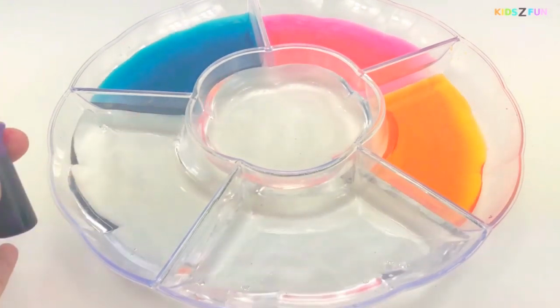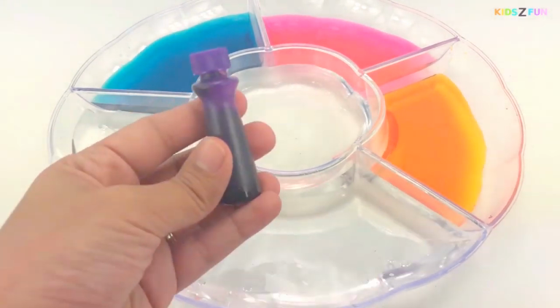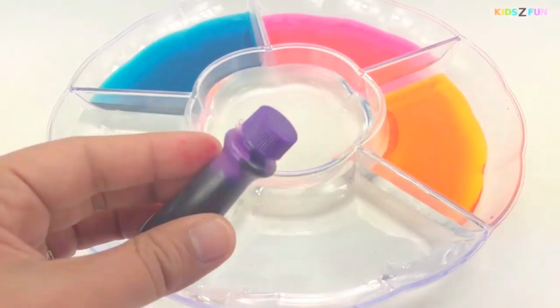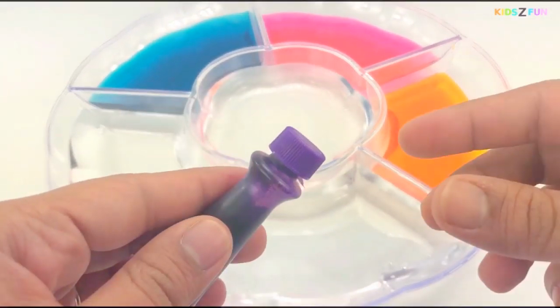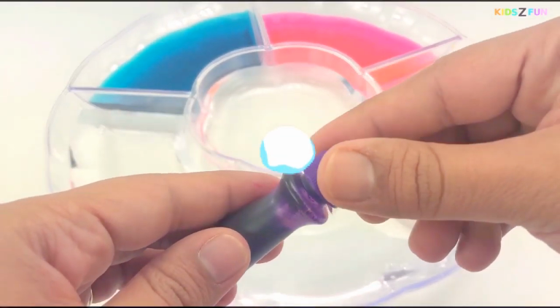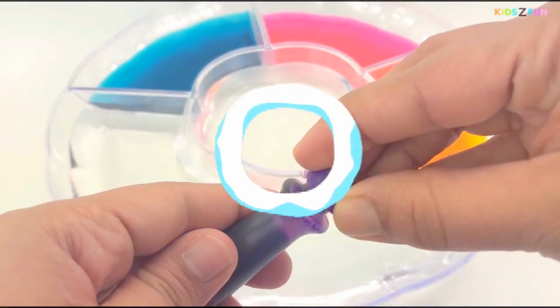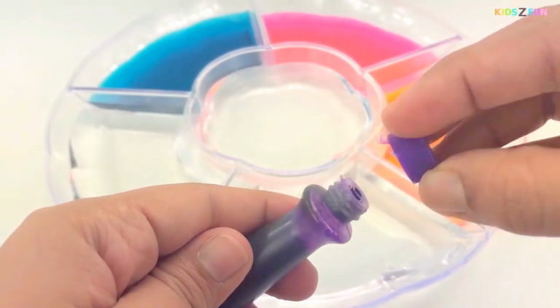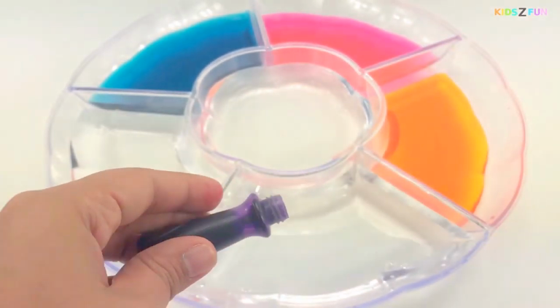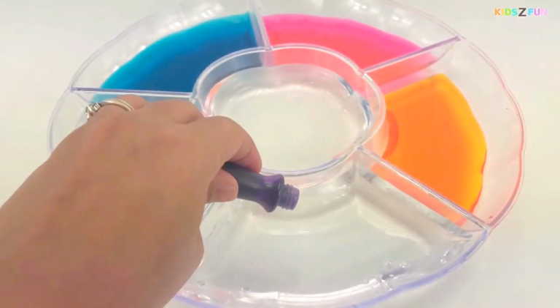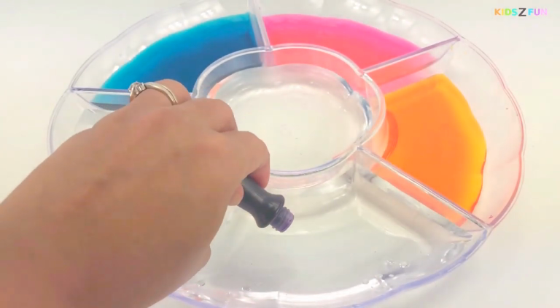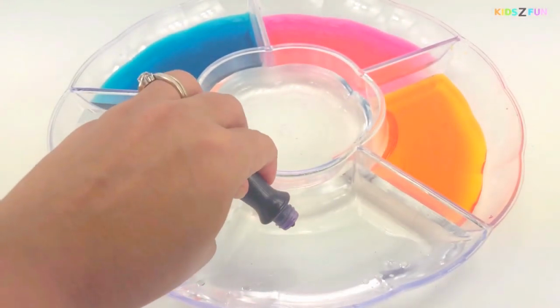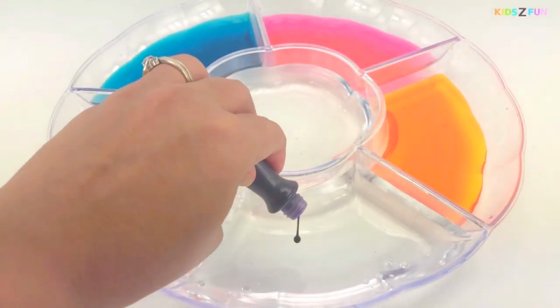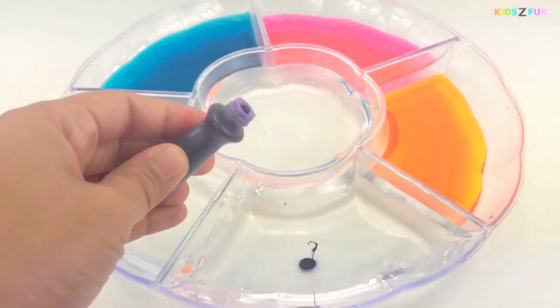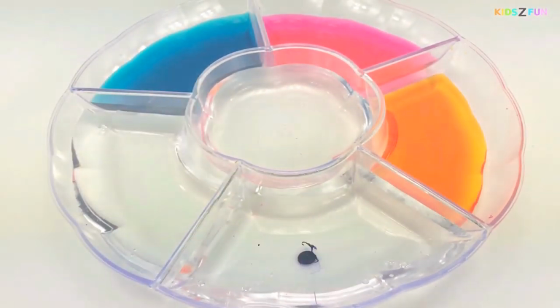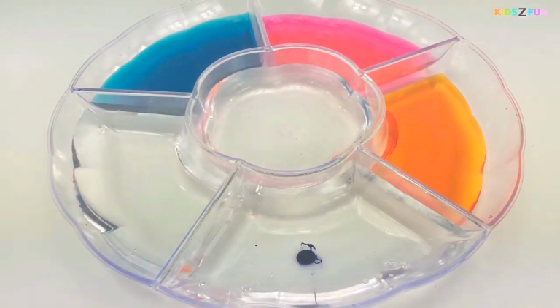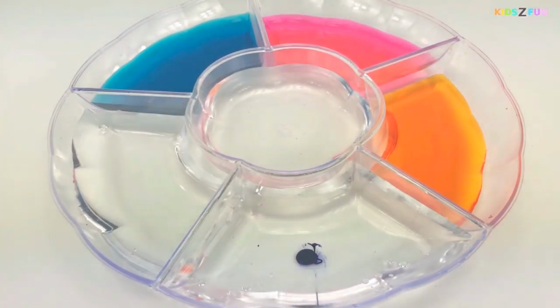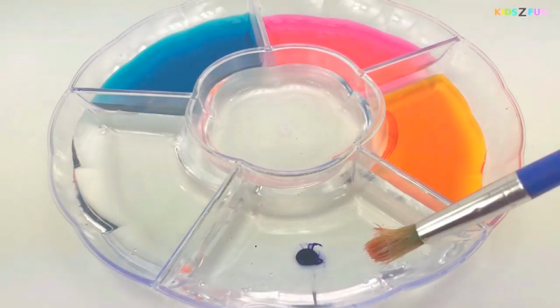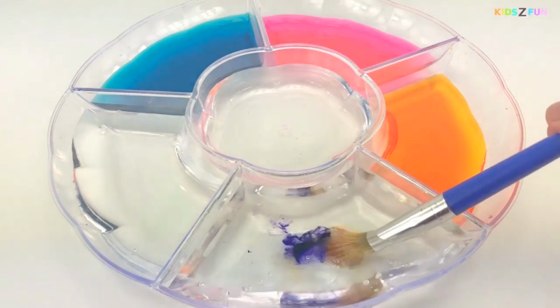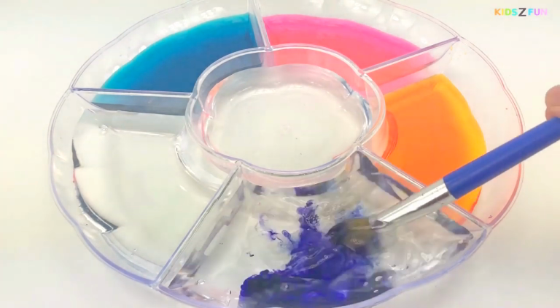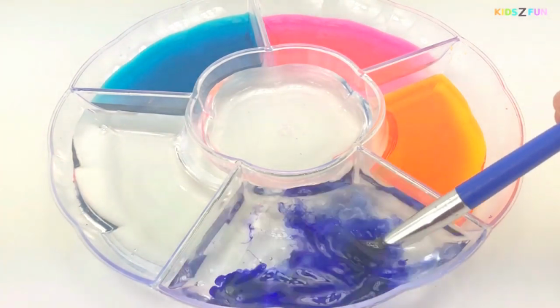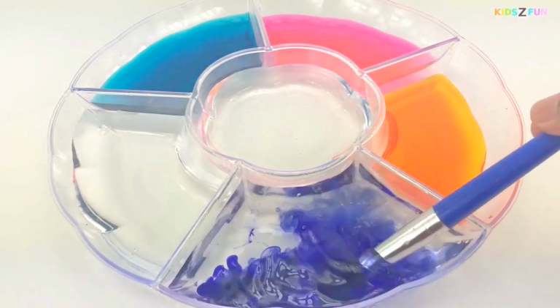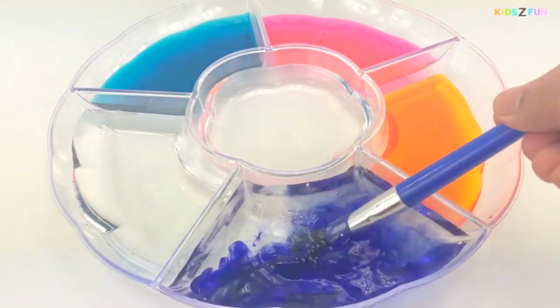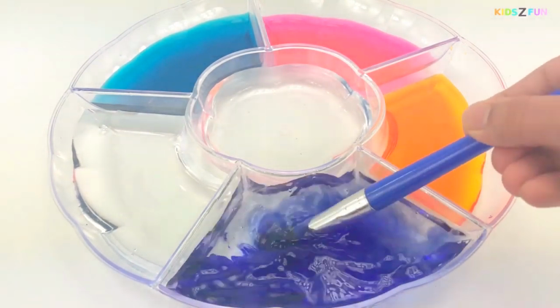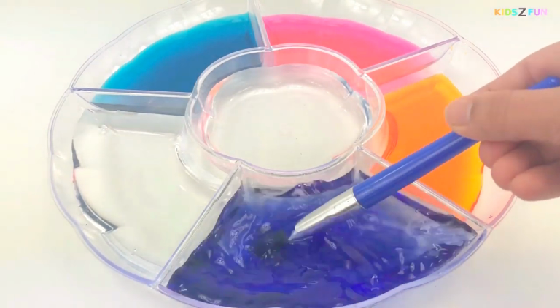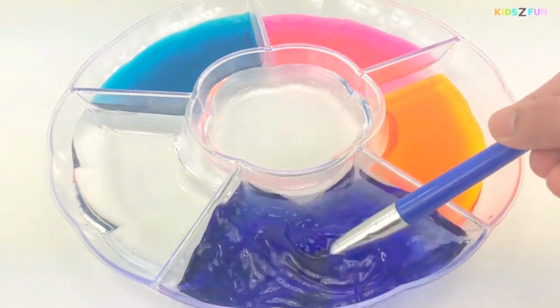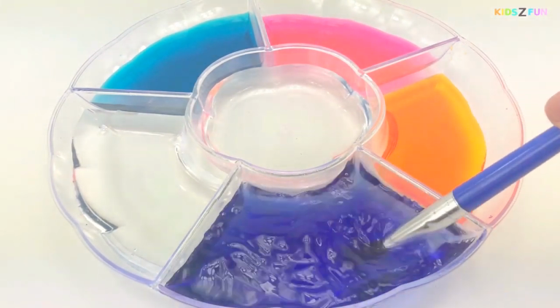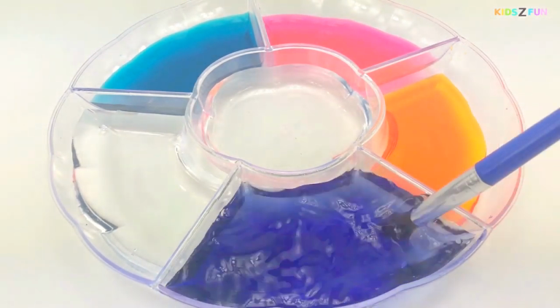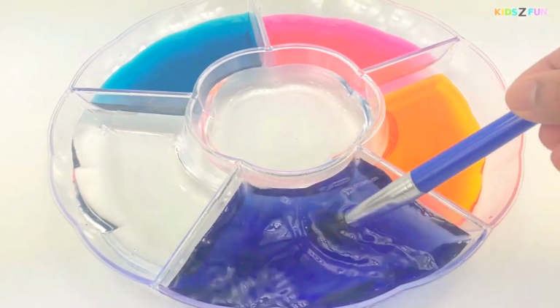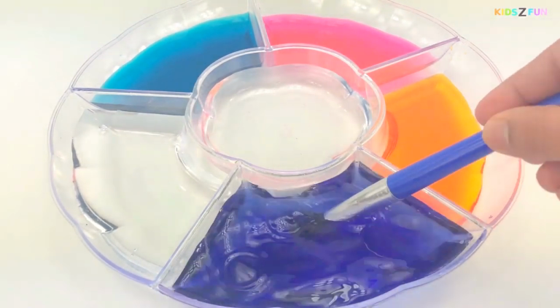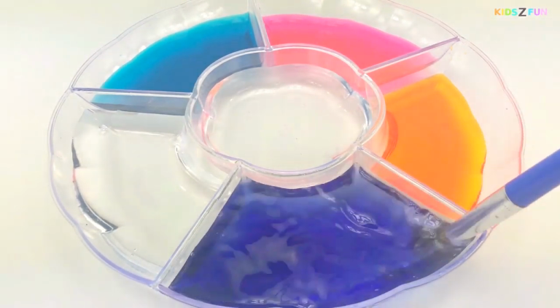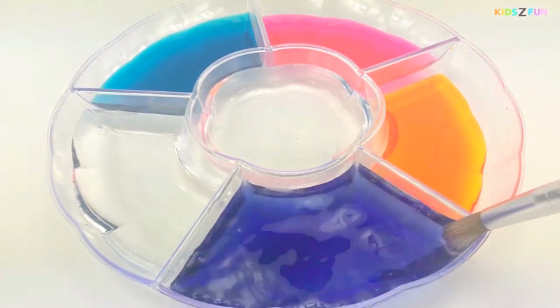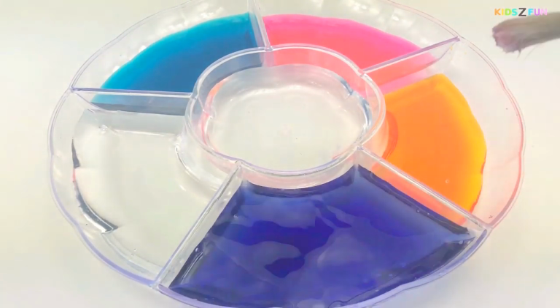Let's try purple! Purple color, purple color, where are you? Purple!